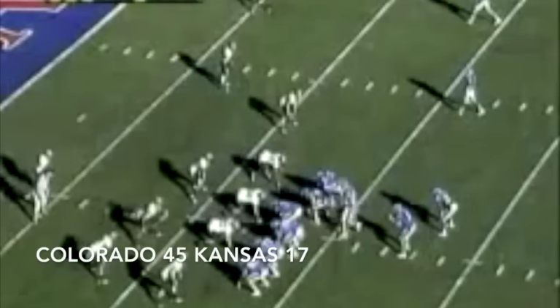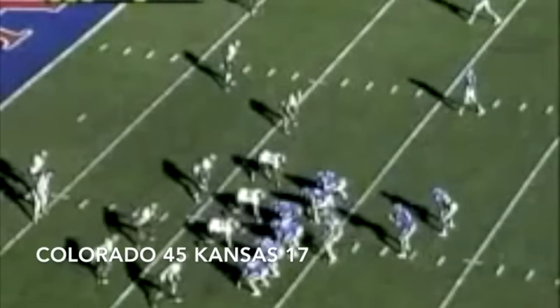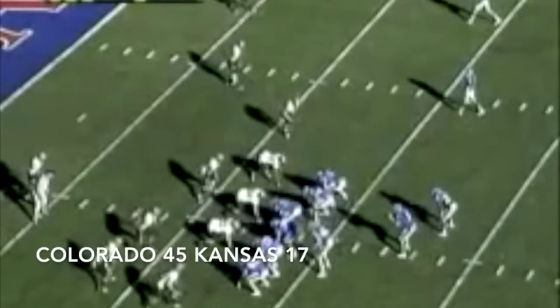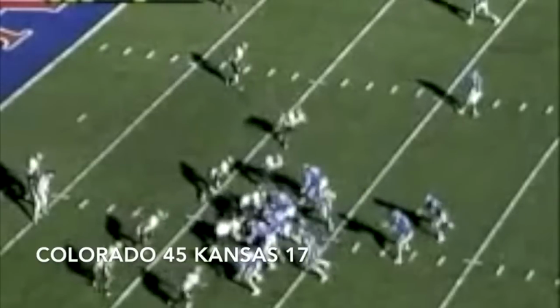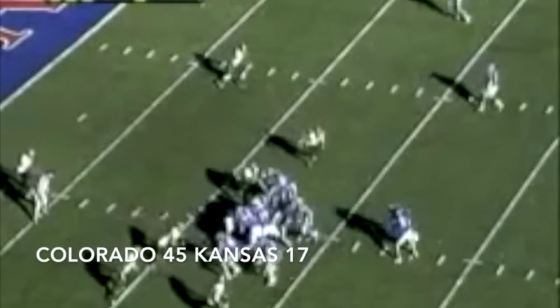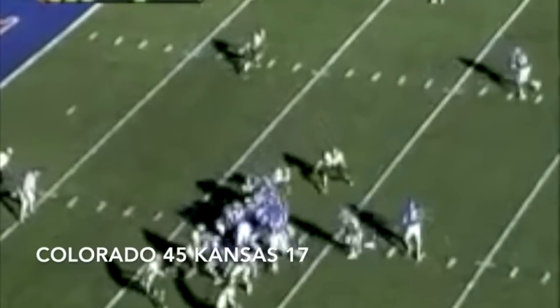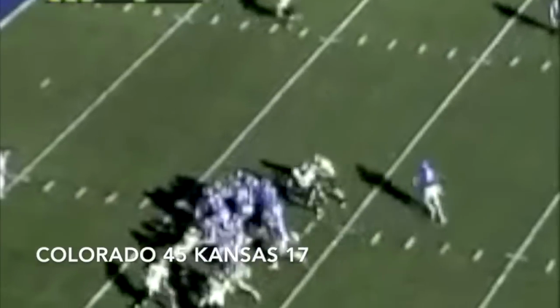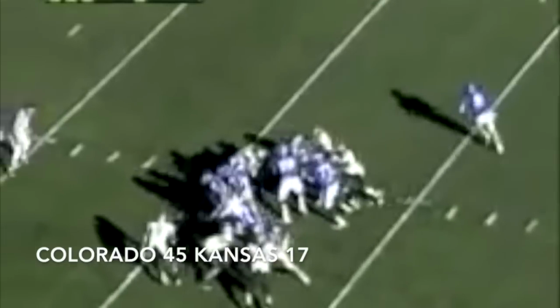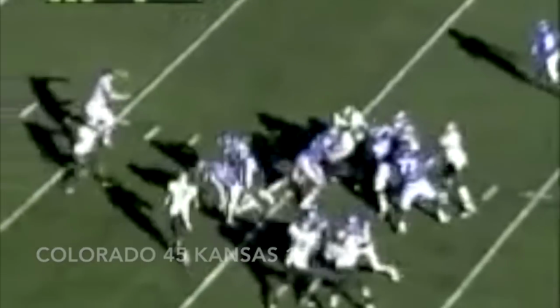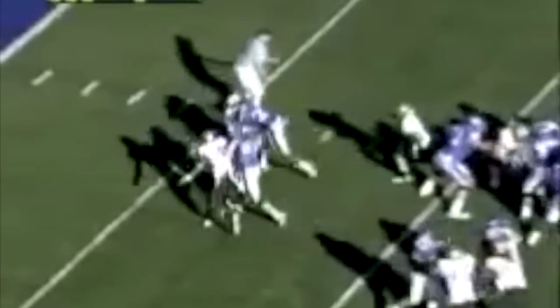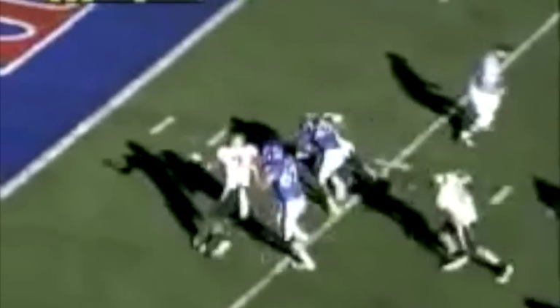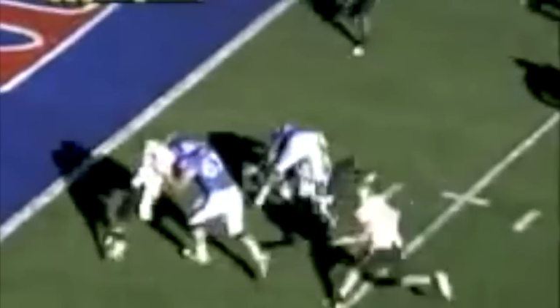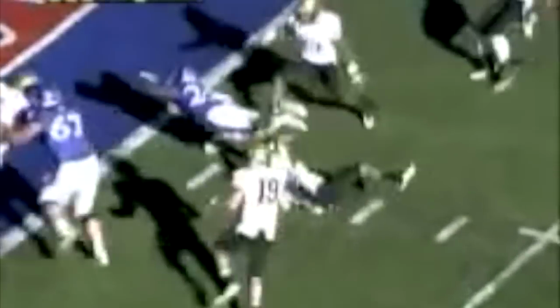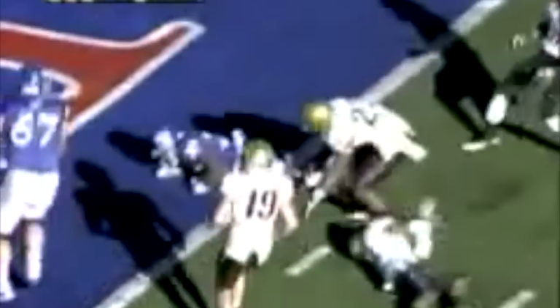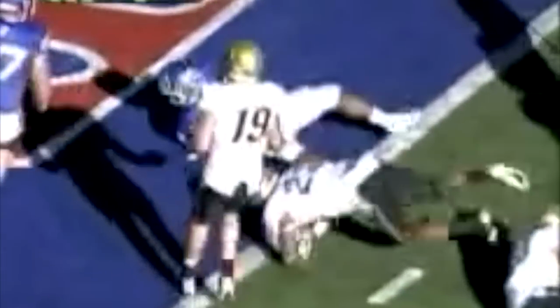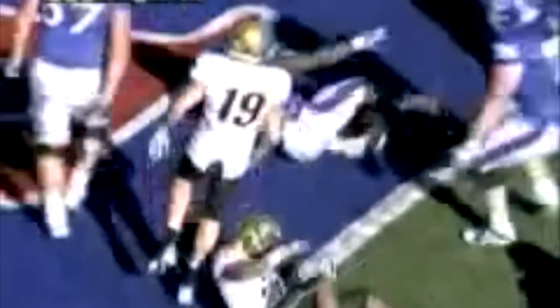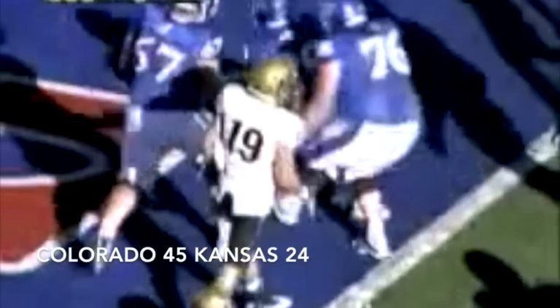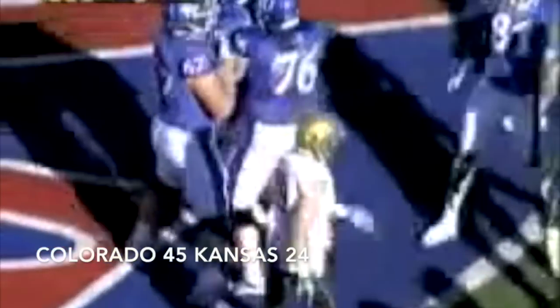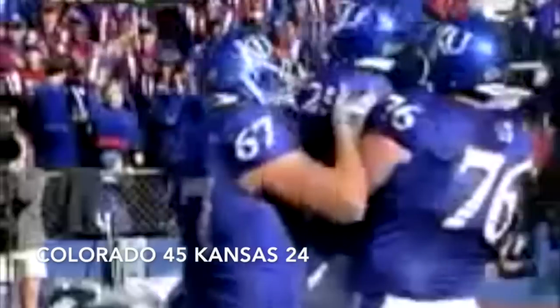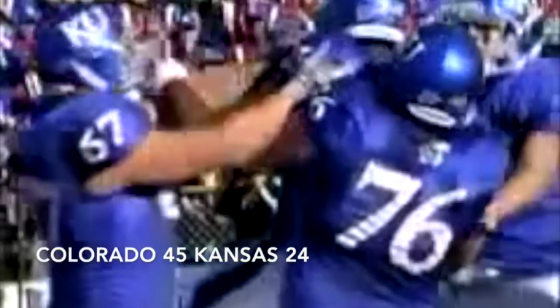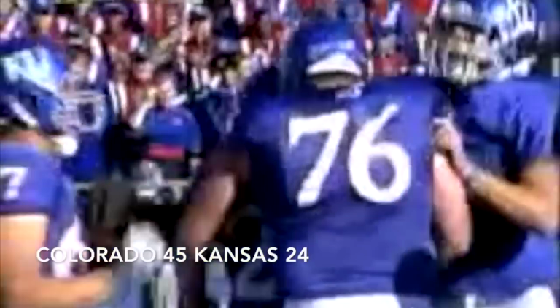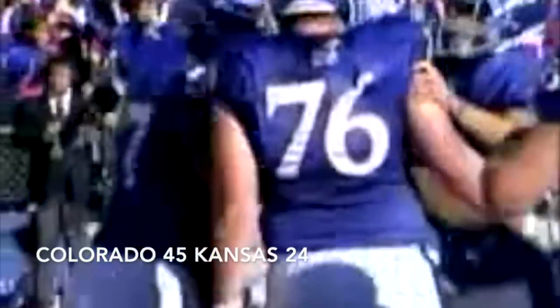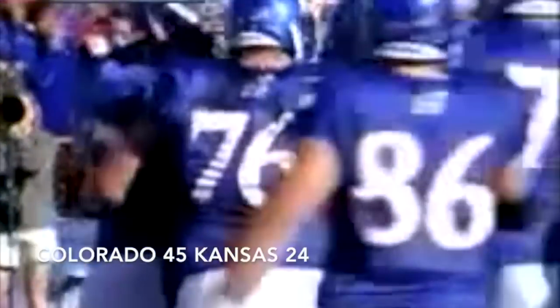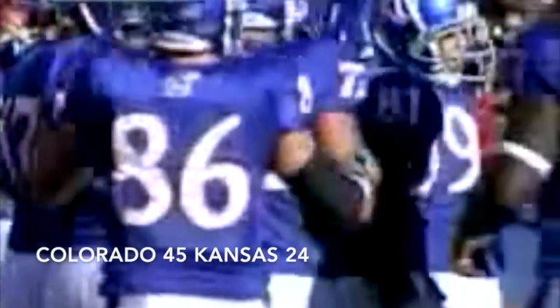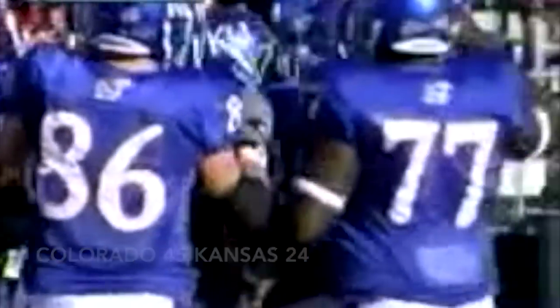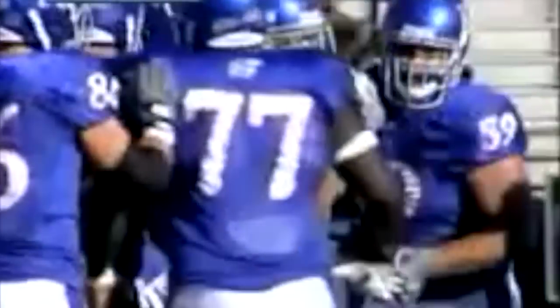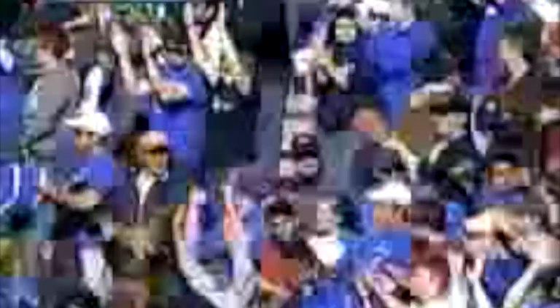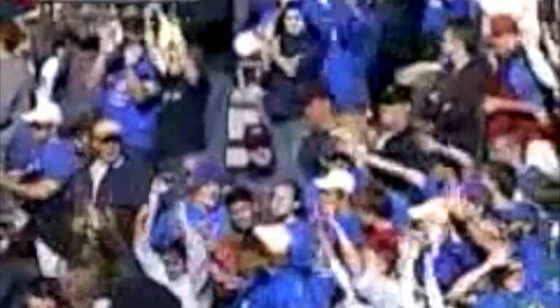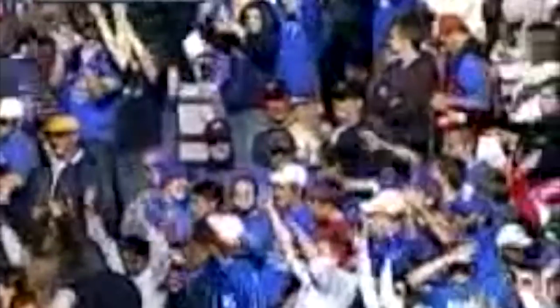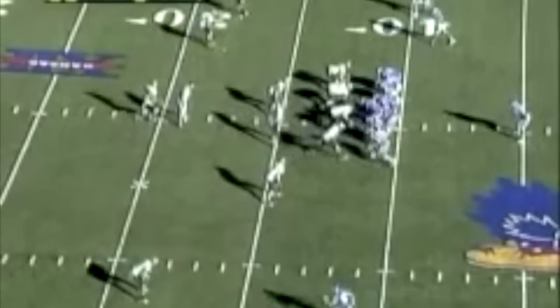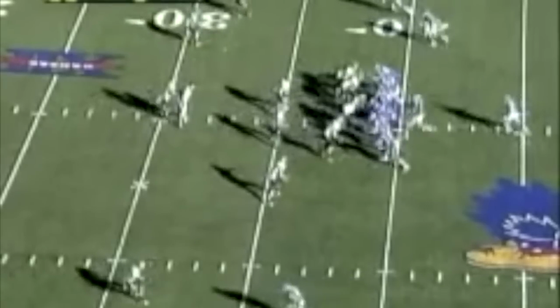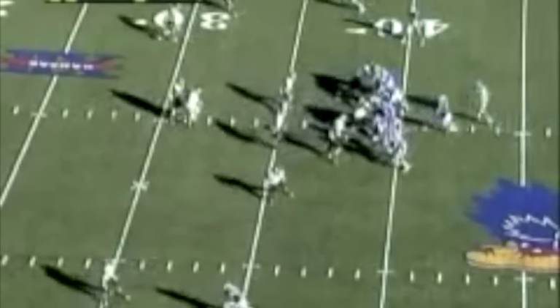They've got a first and goal at the three. Hand off to Sims again, busting down to the five. Working, stretching out — touchdown! Wow, great finish running right over. To the 38, Colorado.